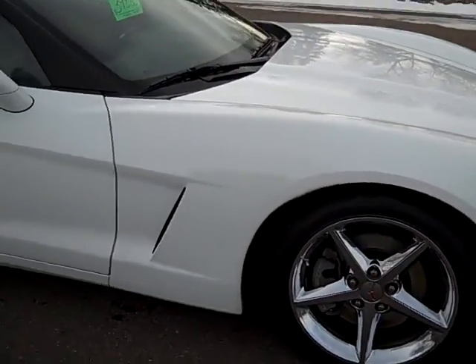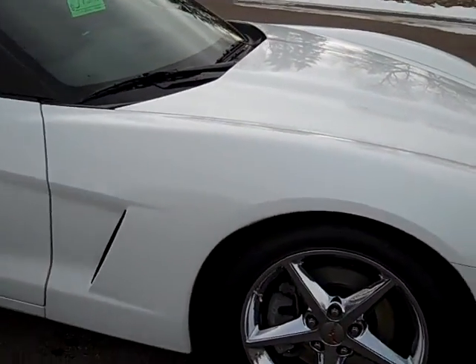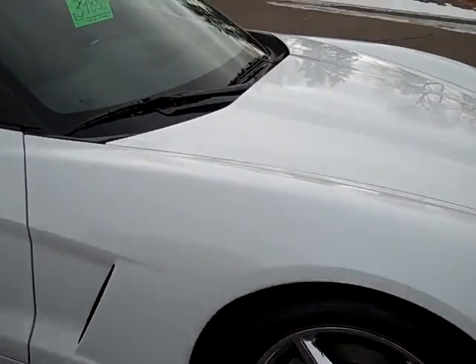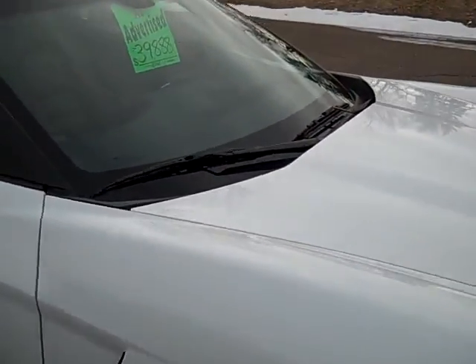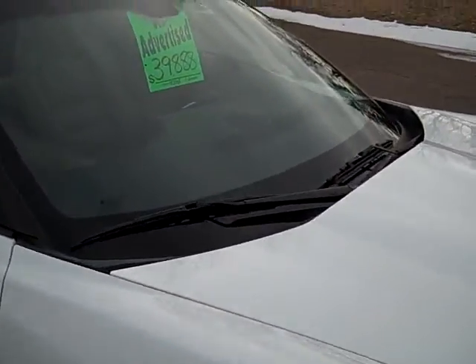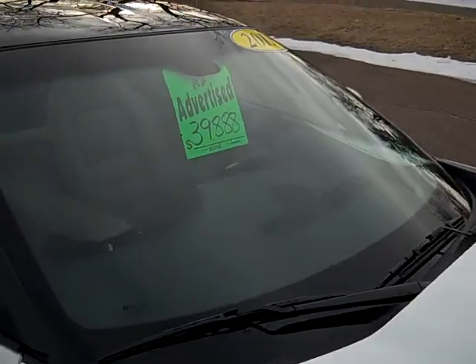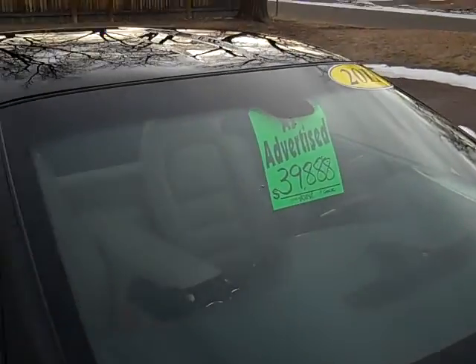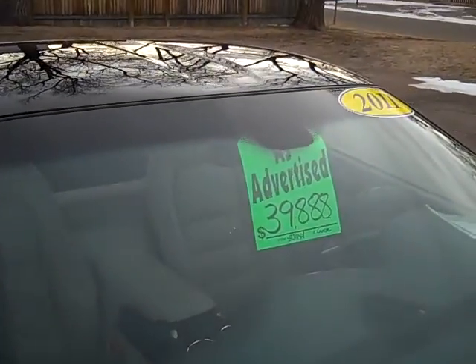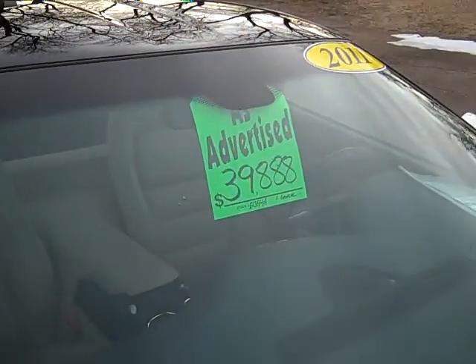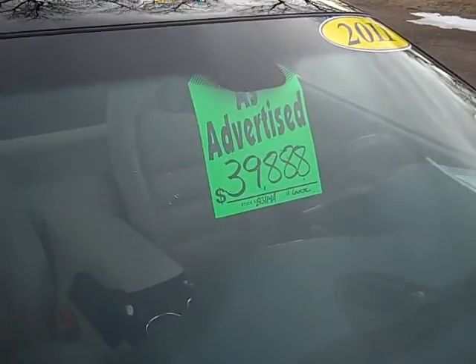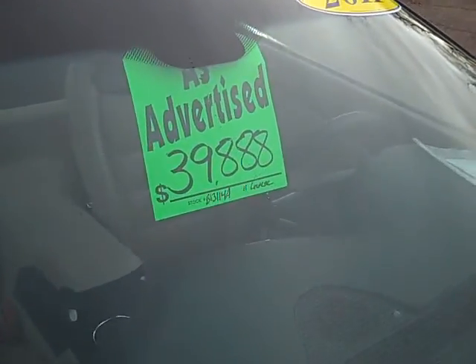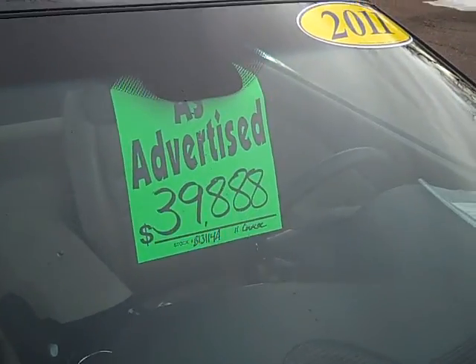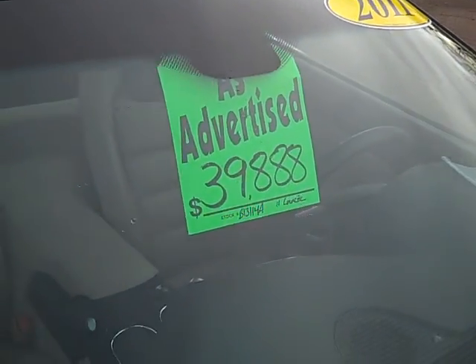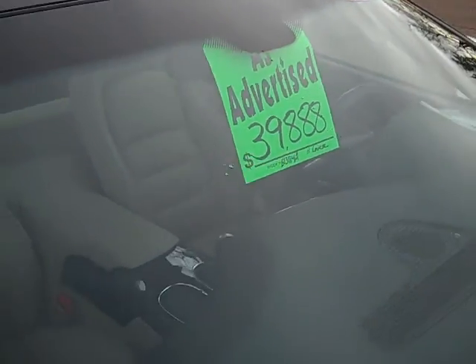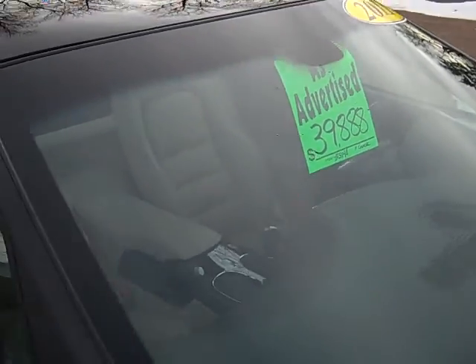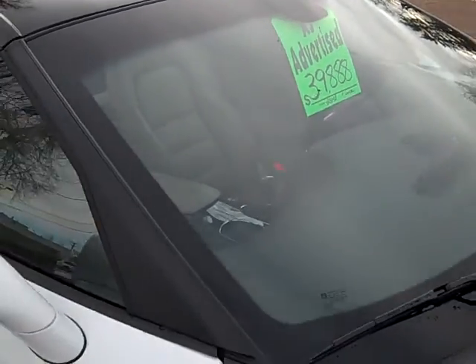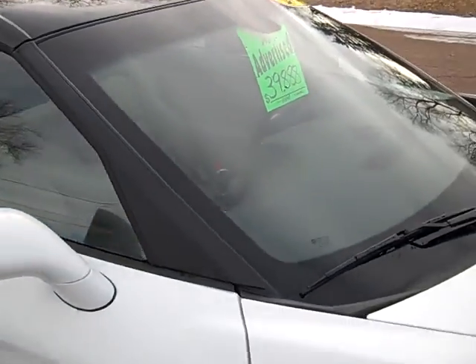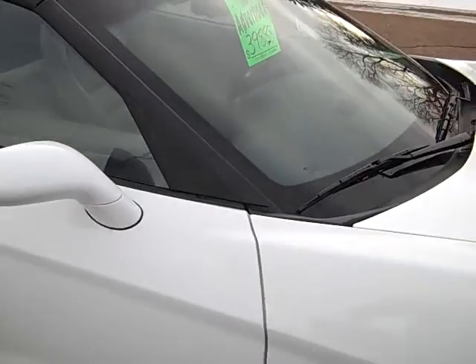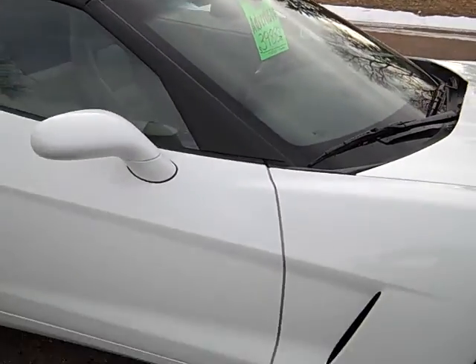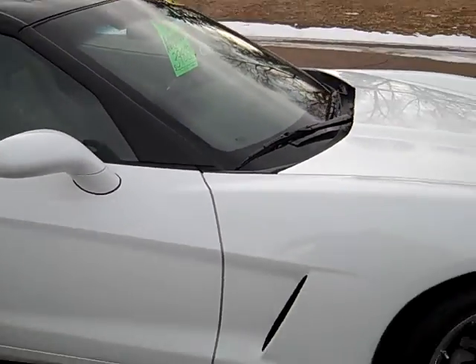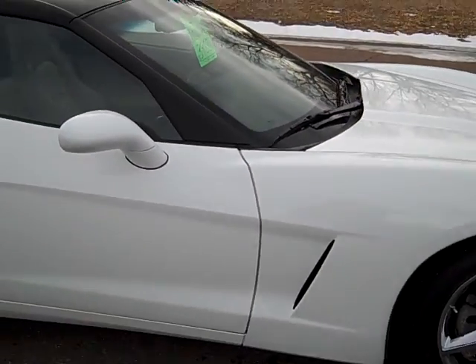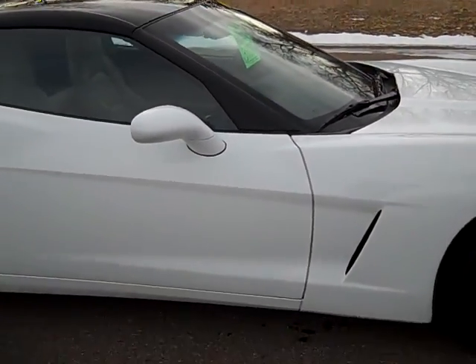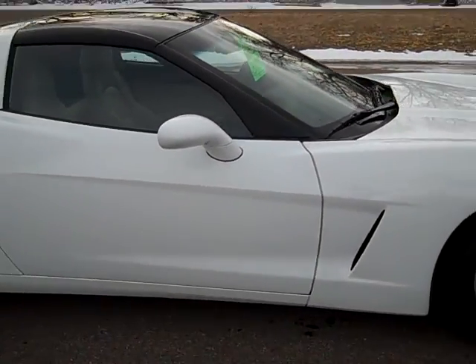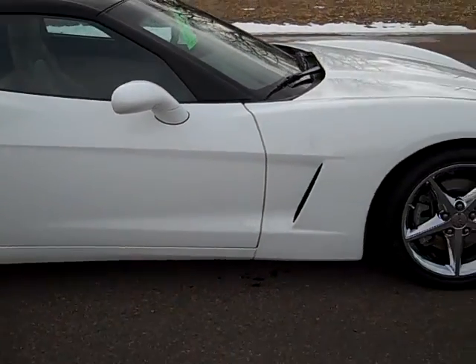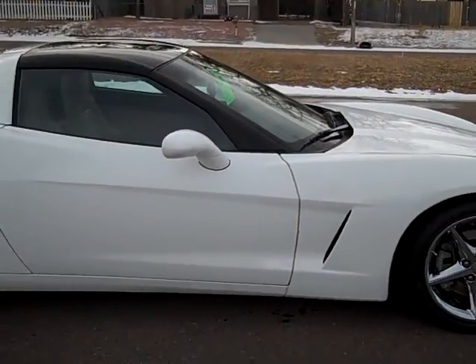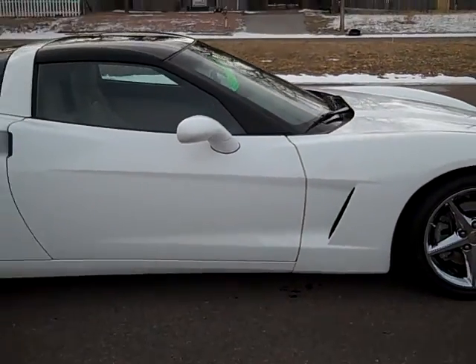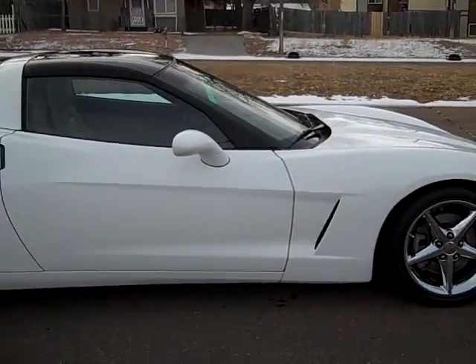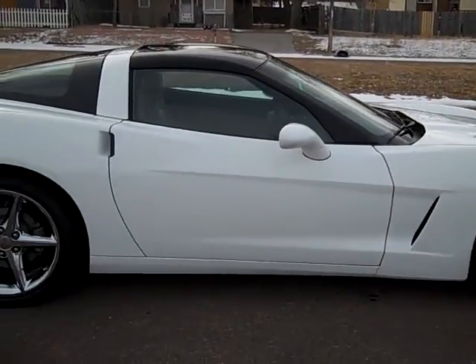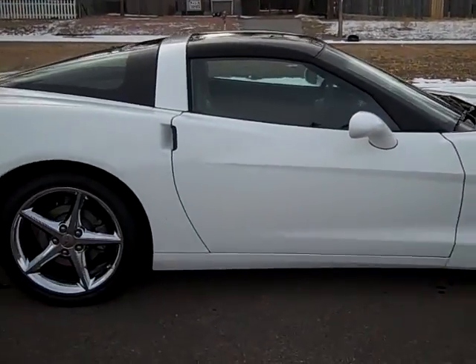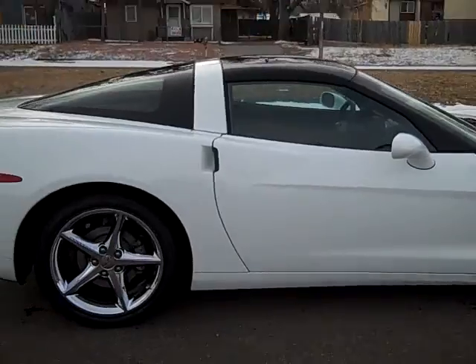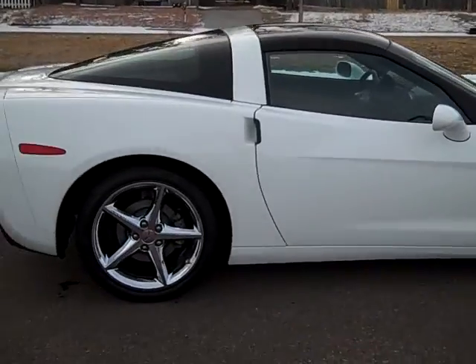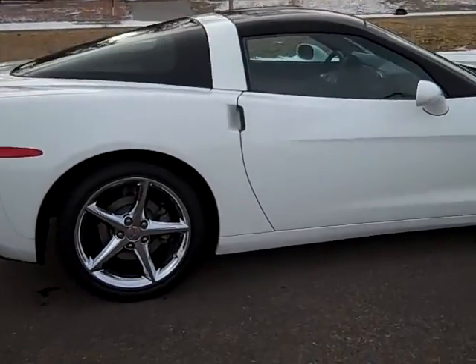We do have a discounted hang tag of $39,888 on it. In a moment or two I'll get the regular tag that's in the trunk. Perfect day to take these T-tops off and go for a ride at 15 degrees.